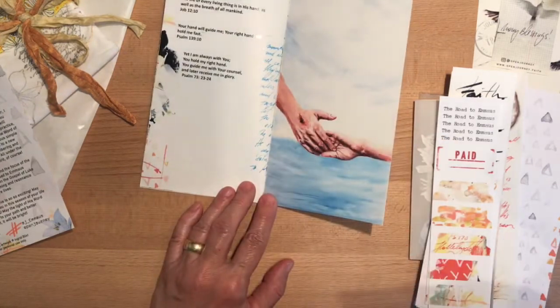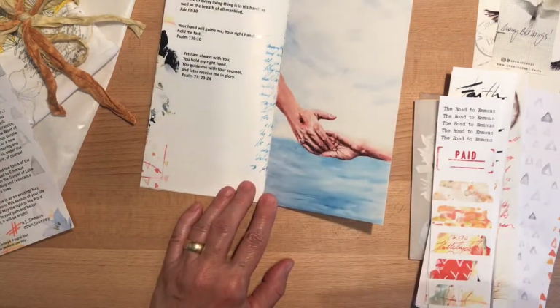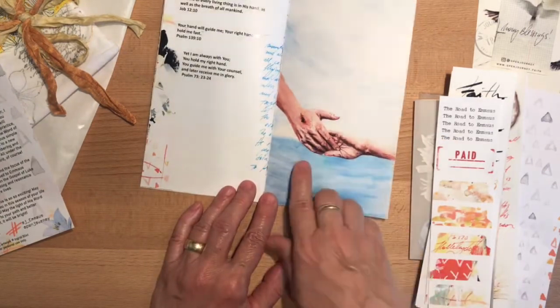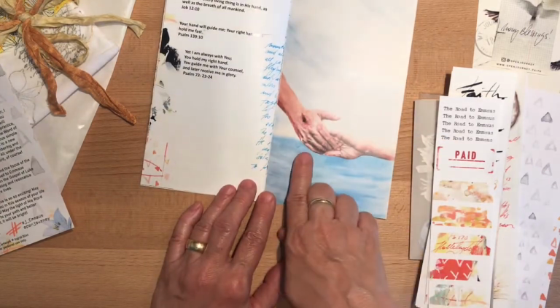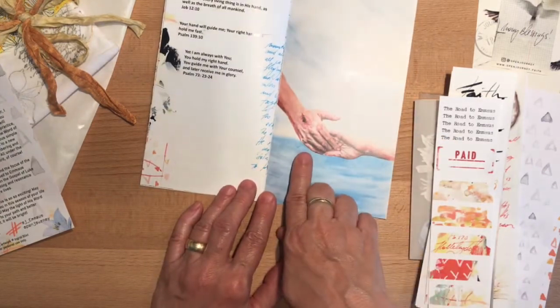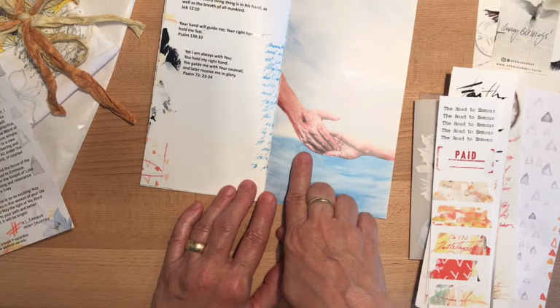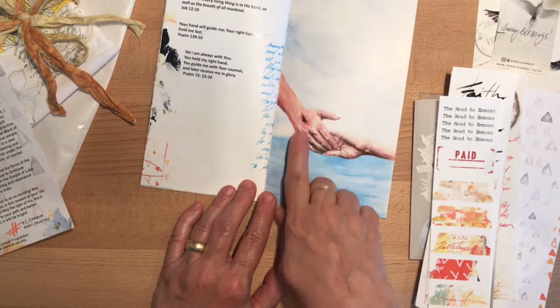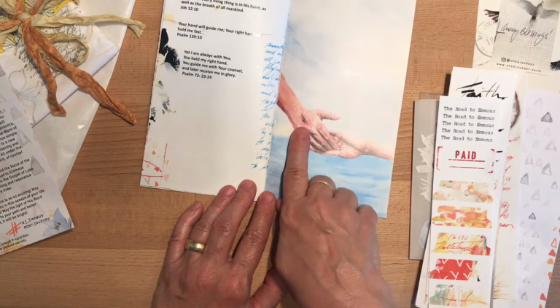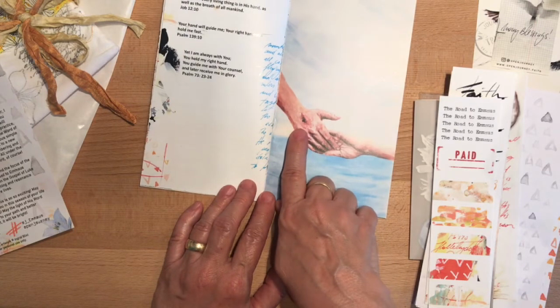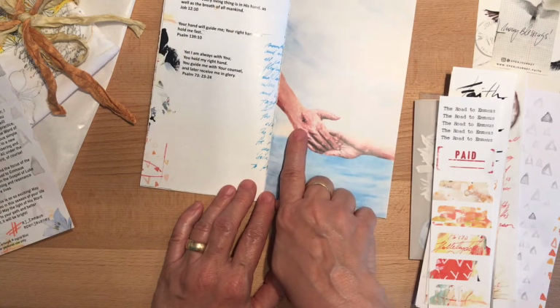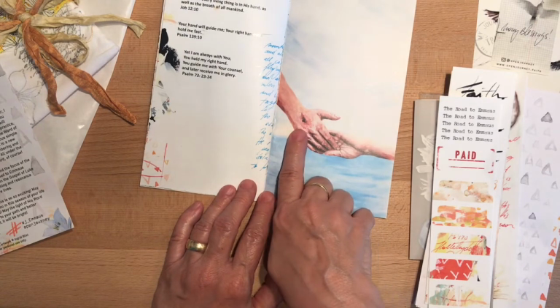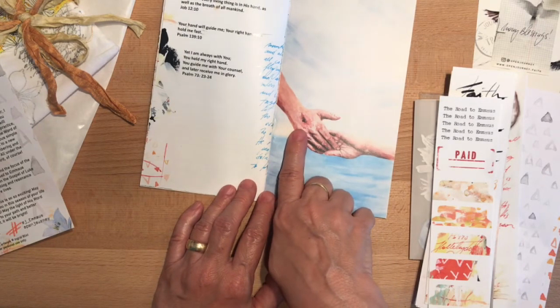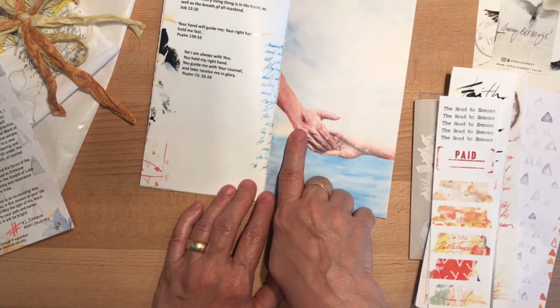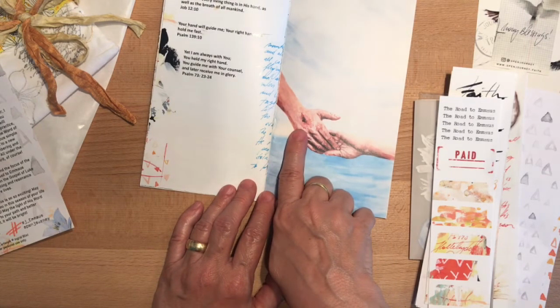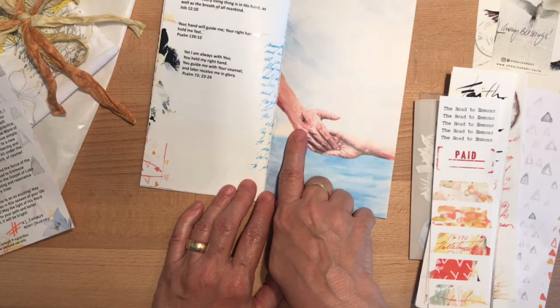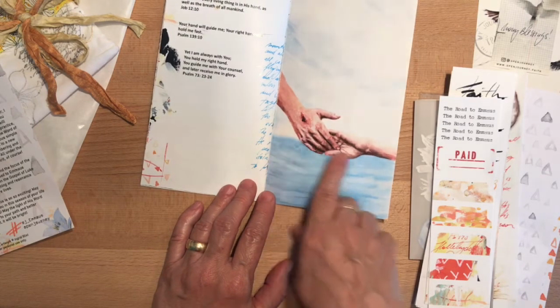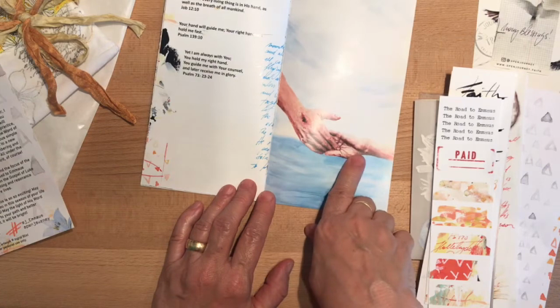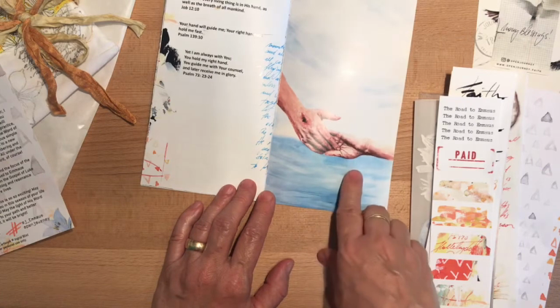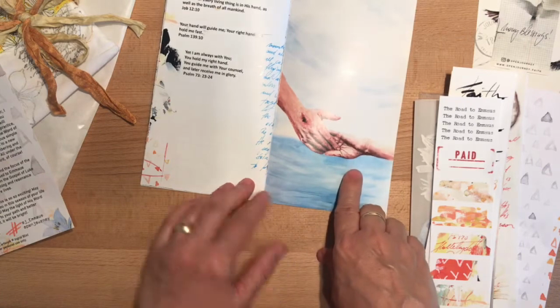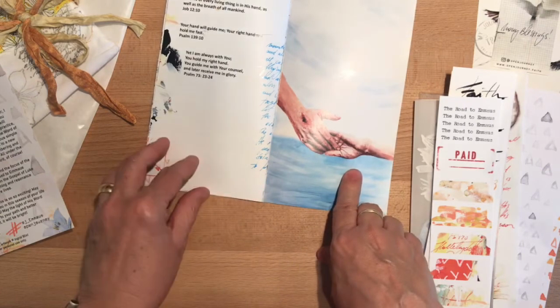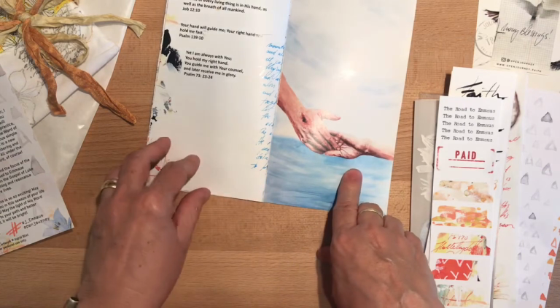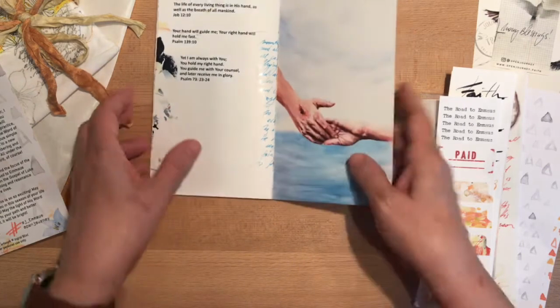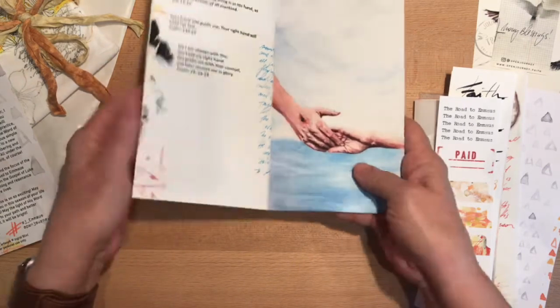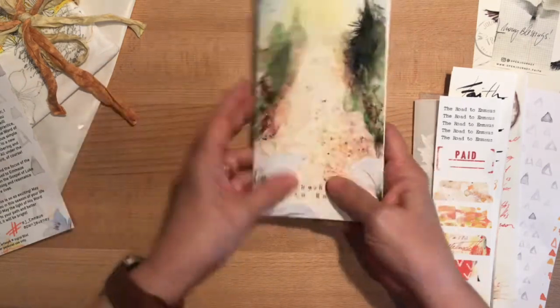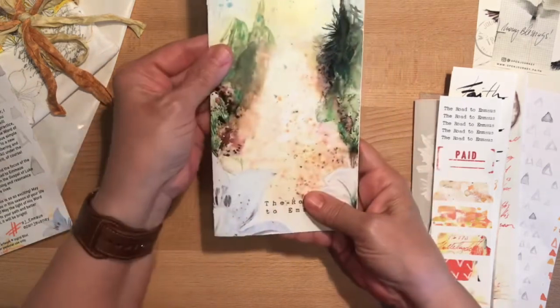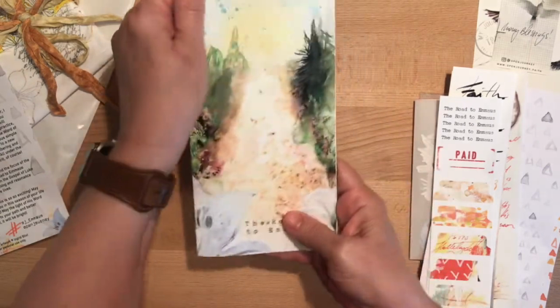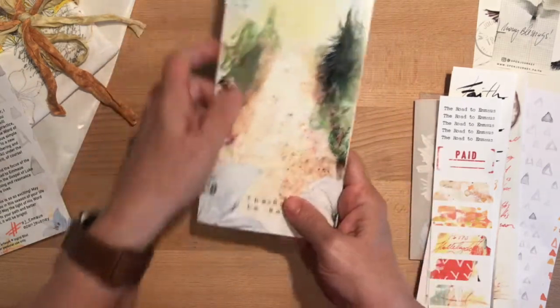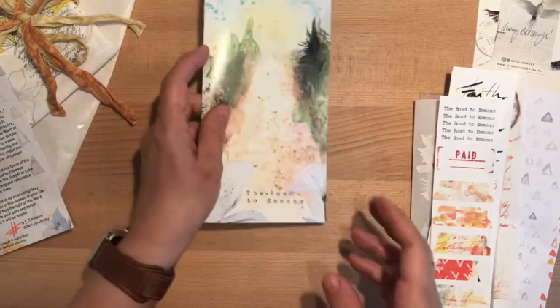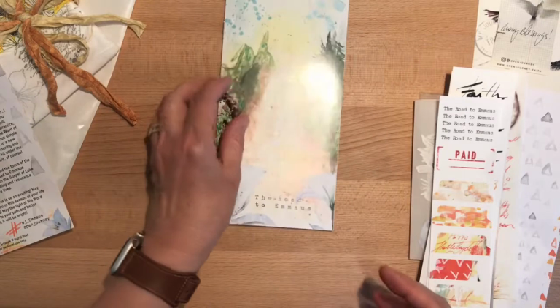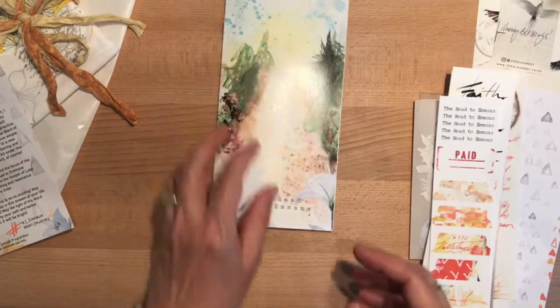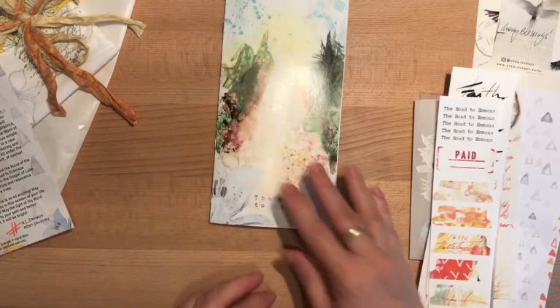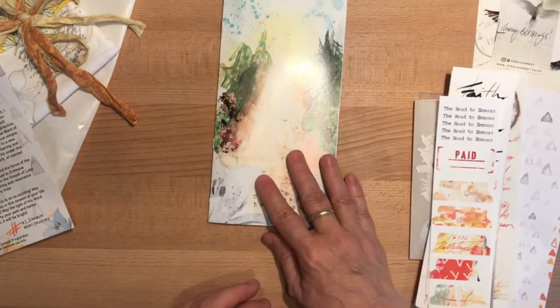This is a beautiful picture here — the scars in Jesus' hands and the wounds. That is just really beautifully done — very nice. I love it.